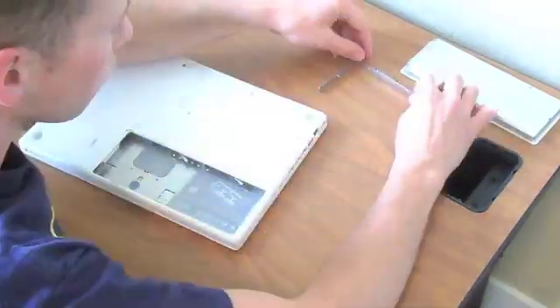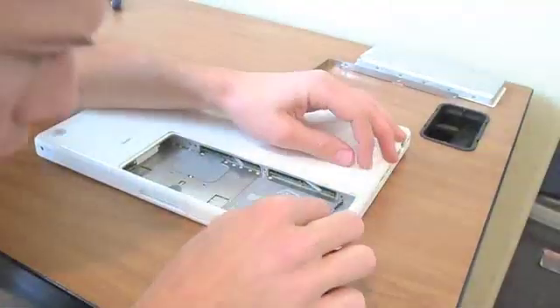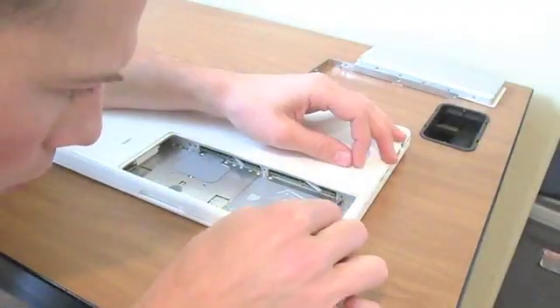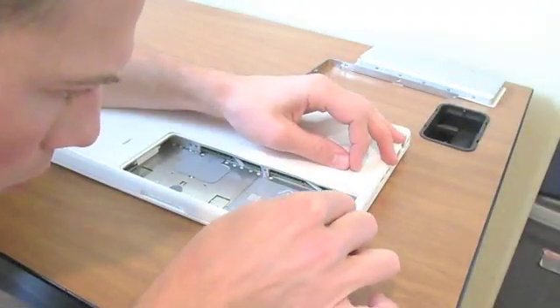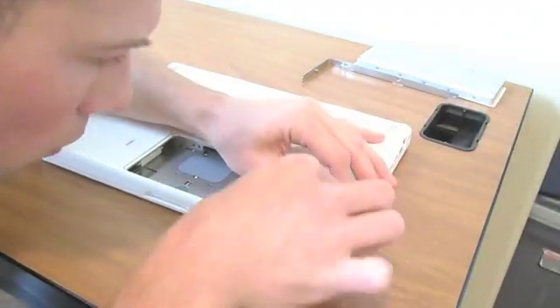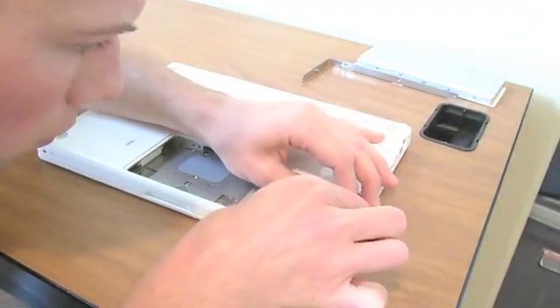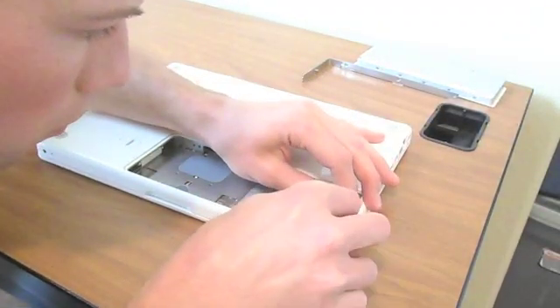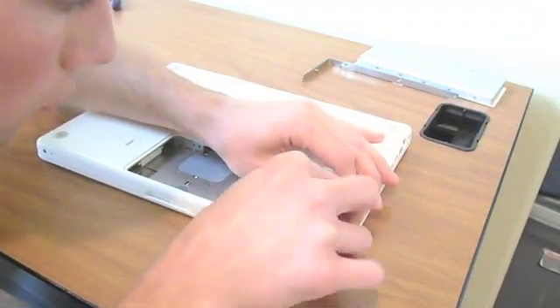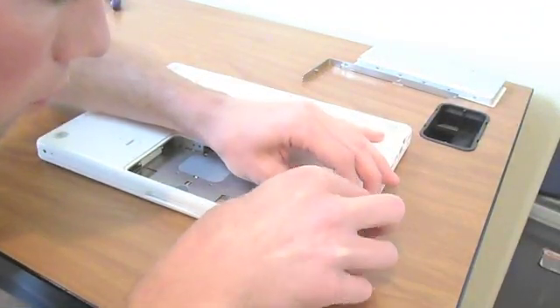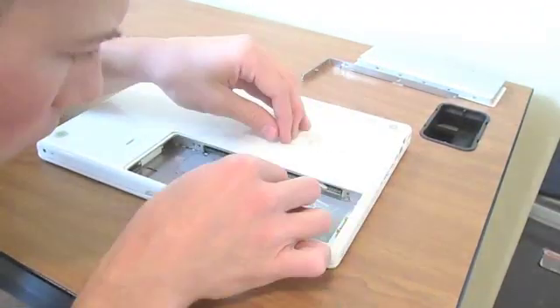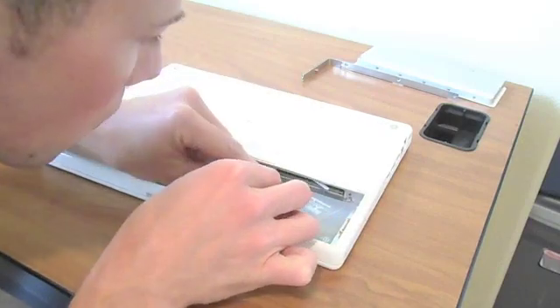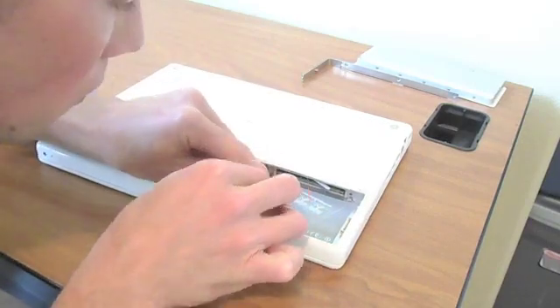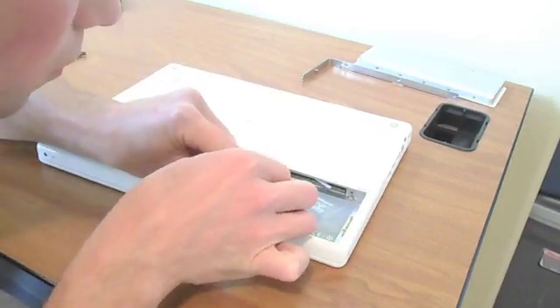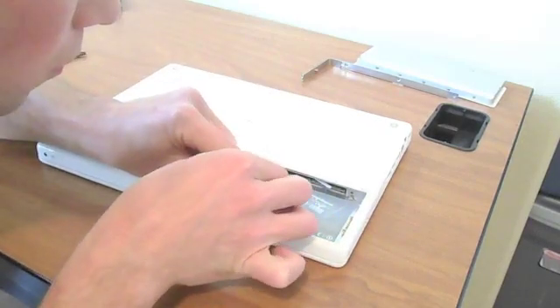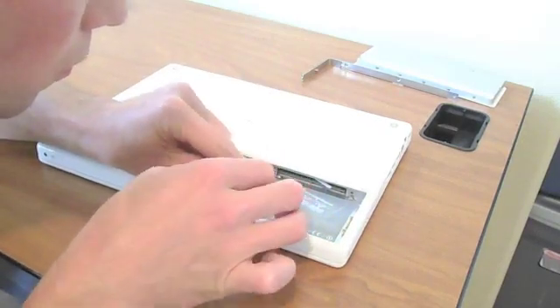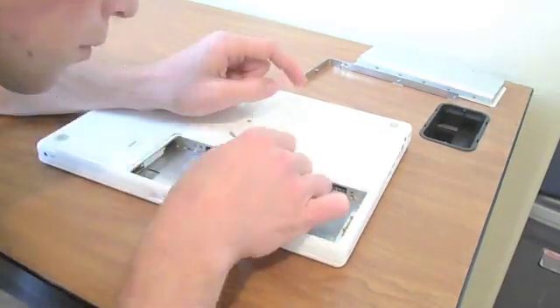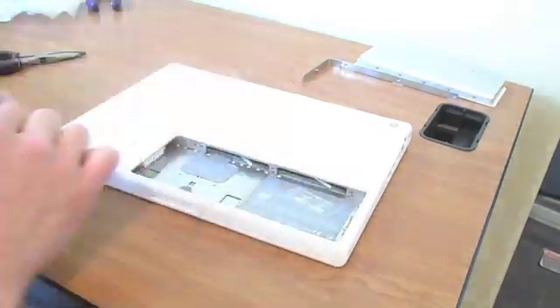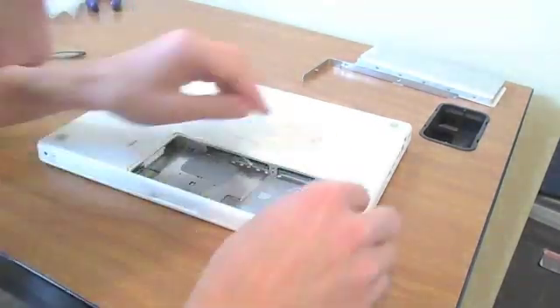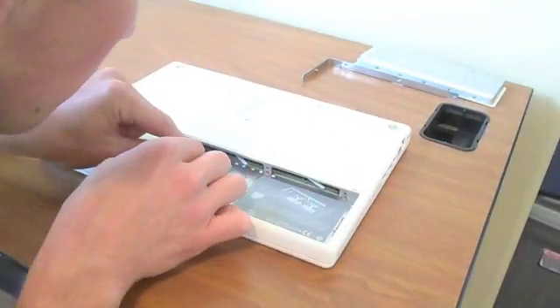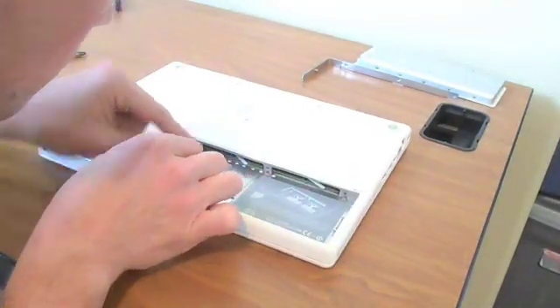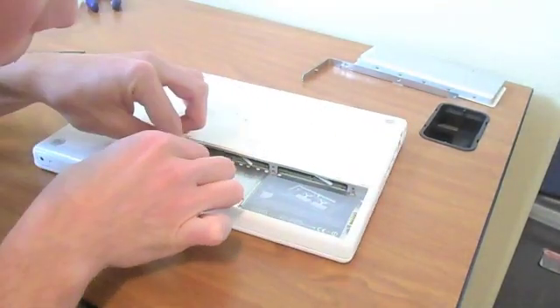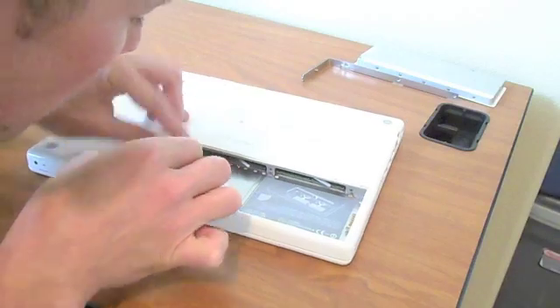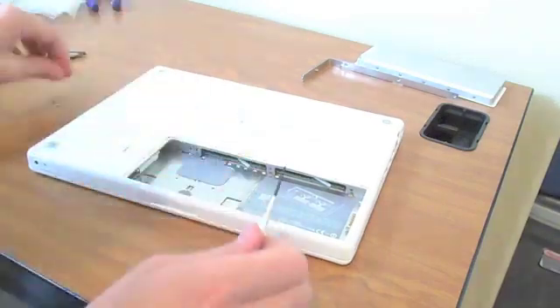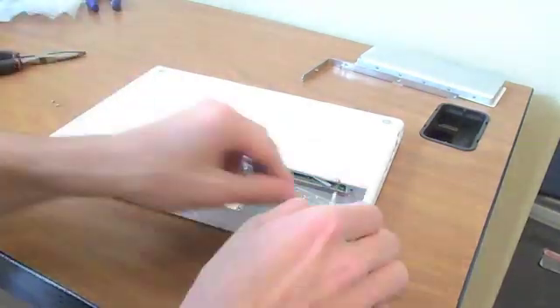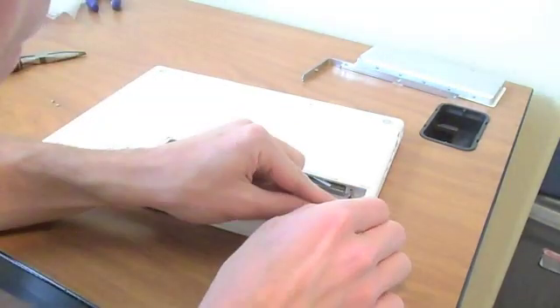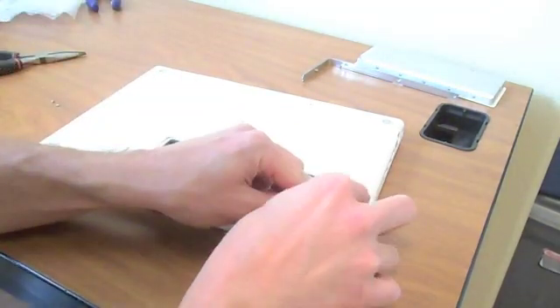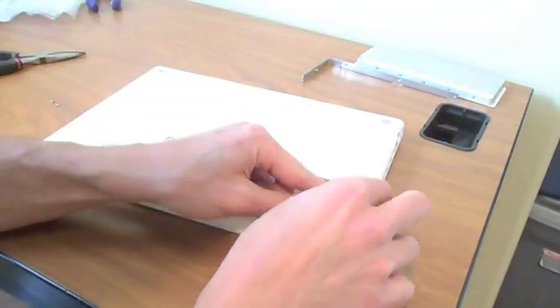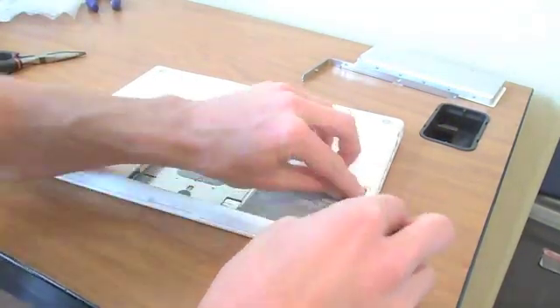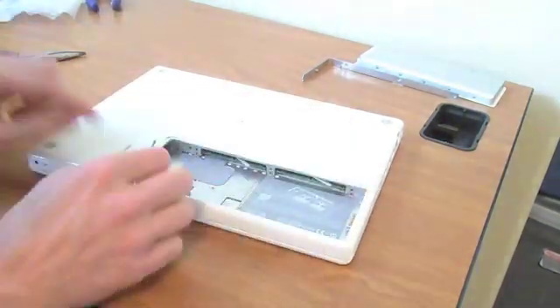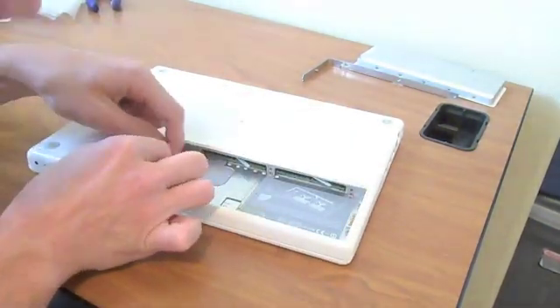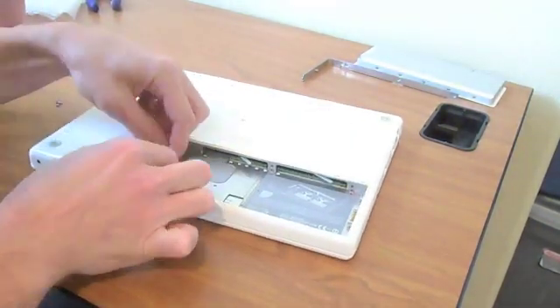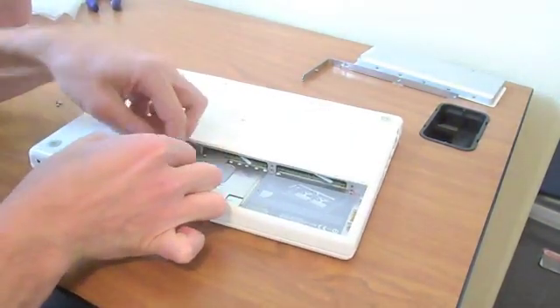First, take the battery out and remove that L-bracket in the battery compartment. There are three screws for that, and then remove all the other screws inside the battery compartment, except for the two on either side of where the battery actually connects.